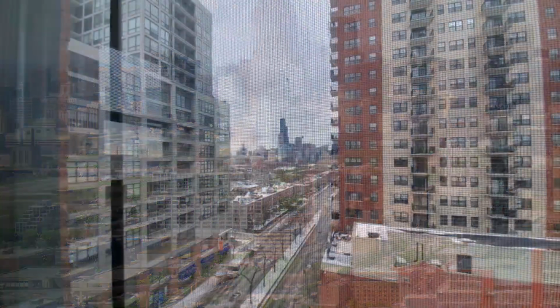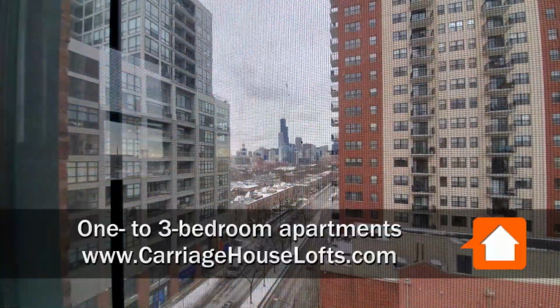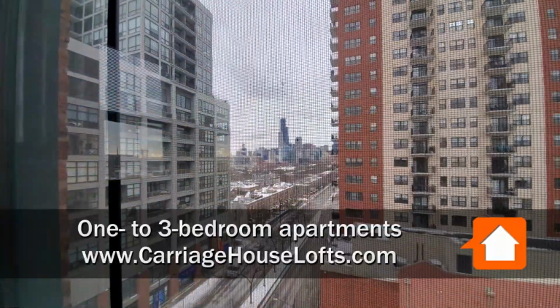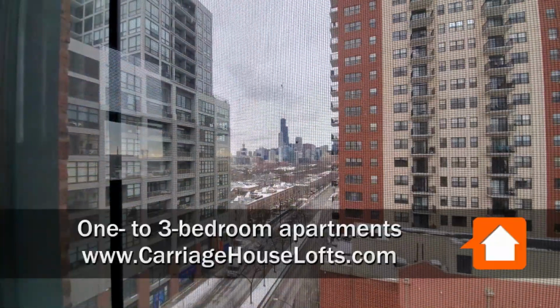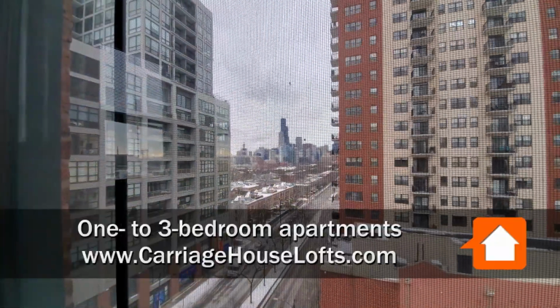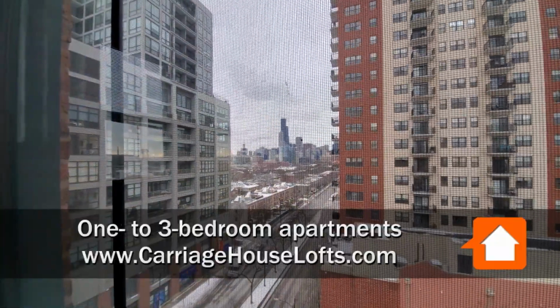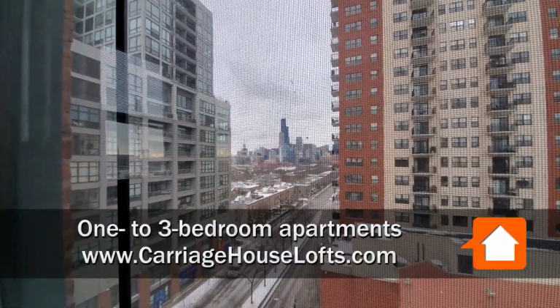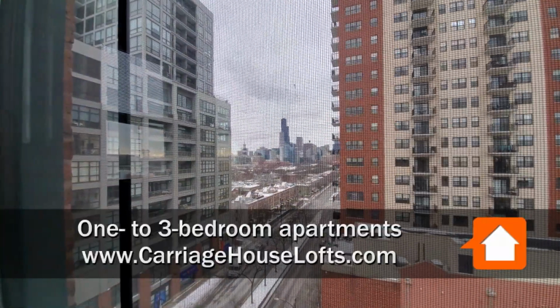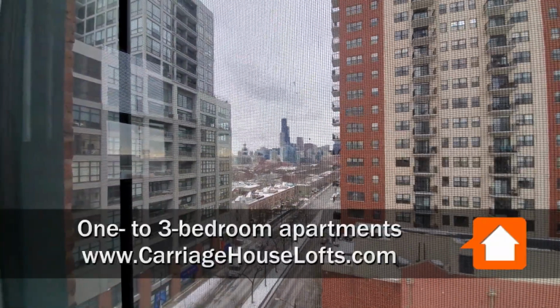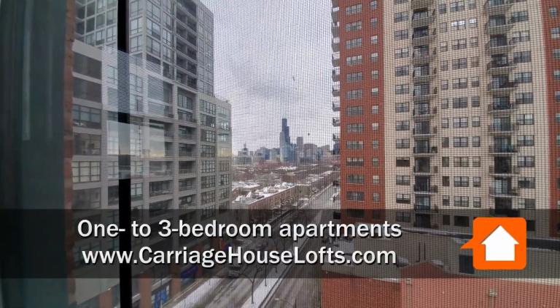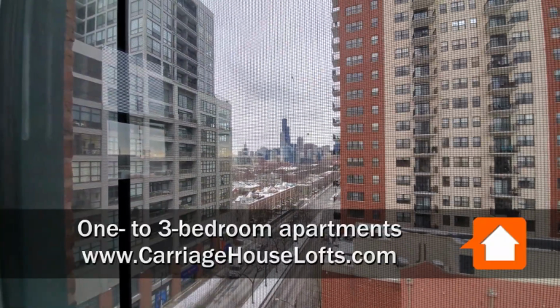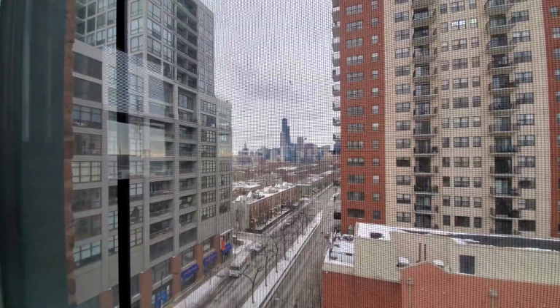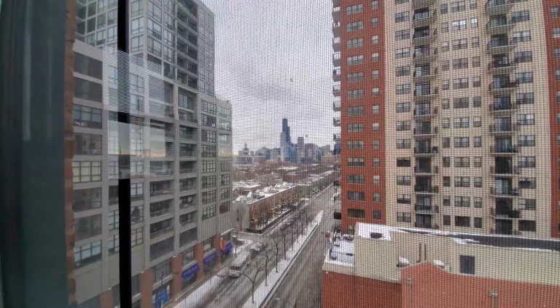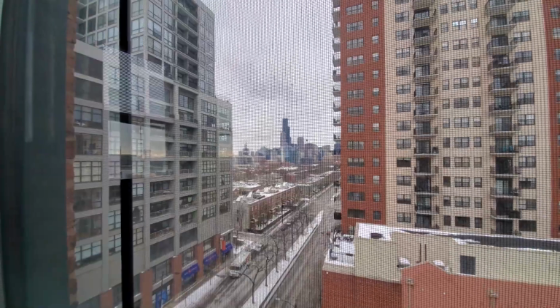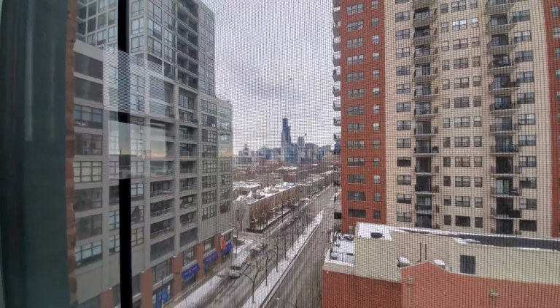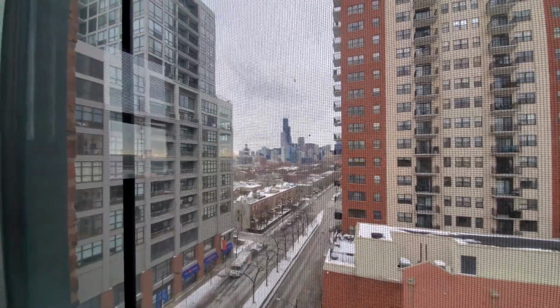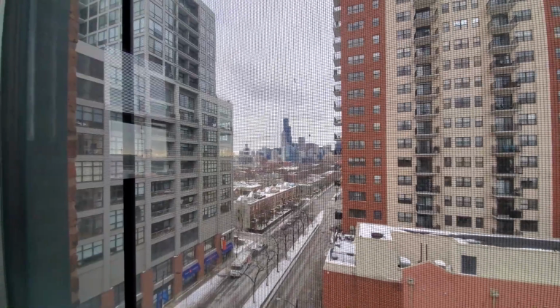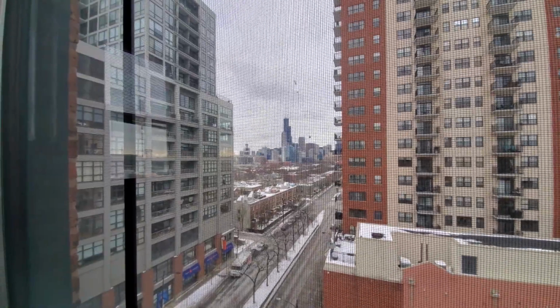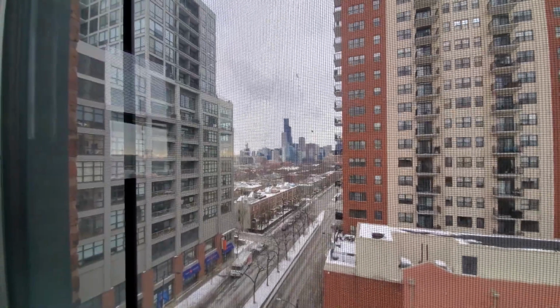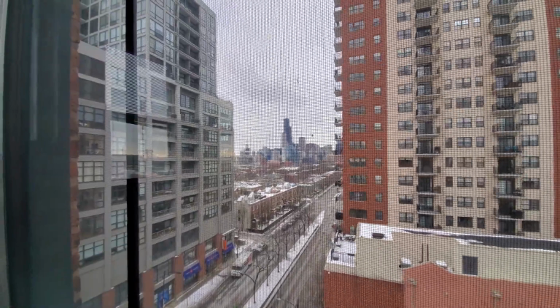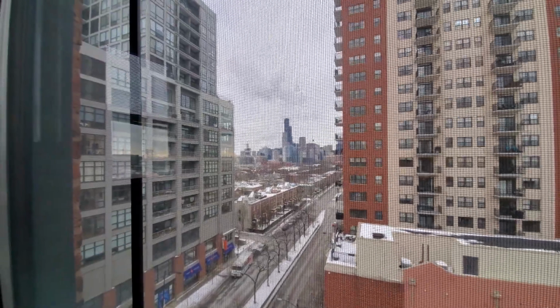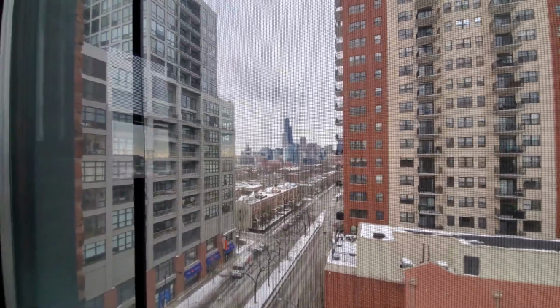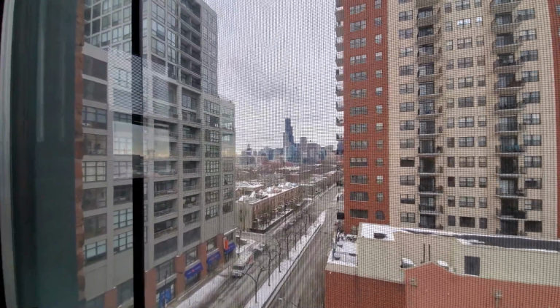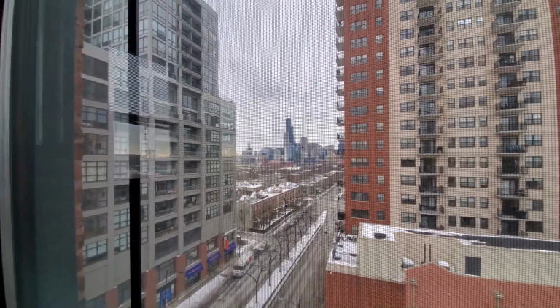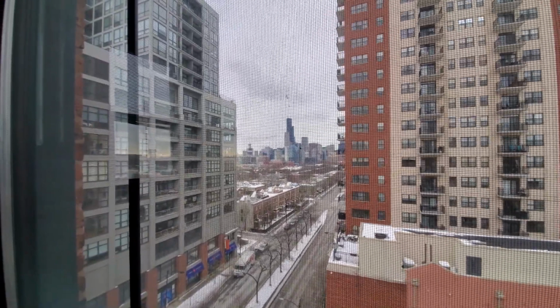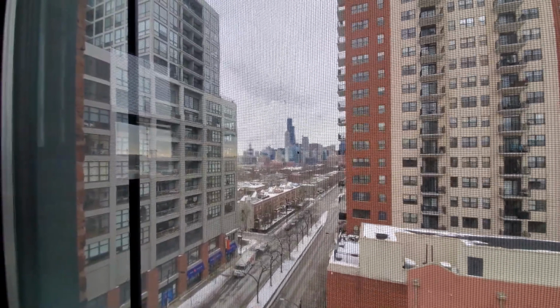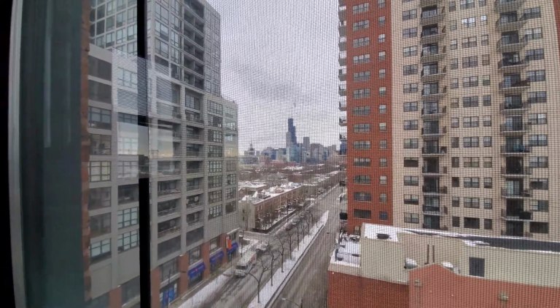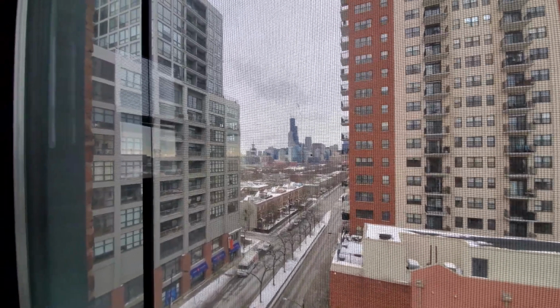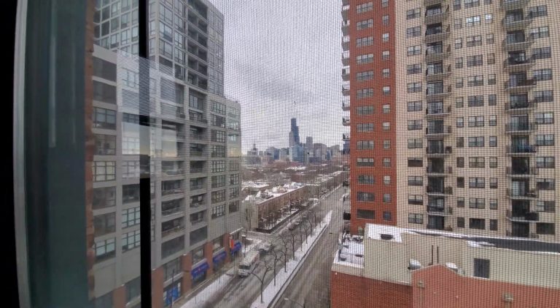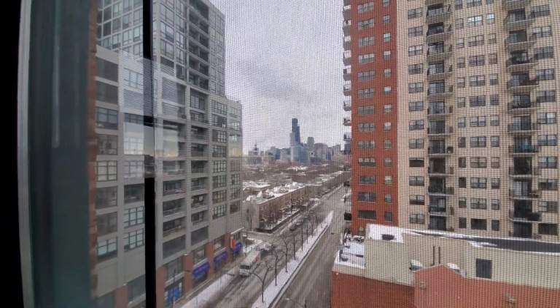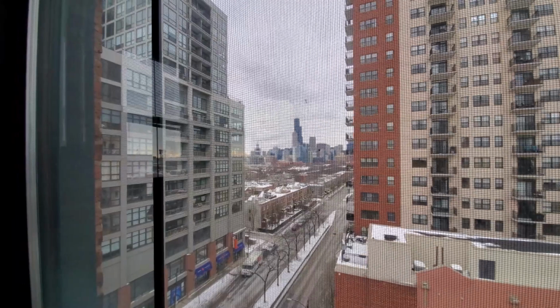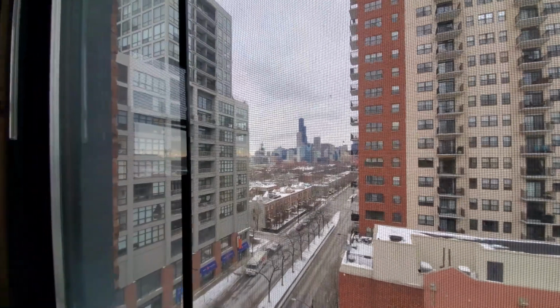I'm at apartment 710, a two-bedroom, two-bath on the northwest corner of the building, looking through the screen window at a terrific view of the skyline.